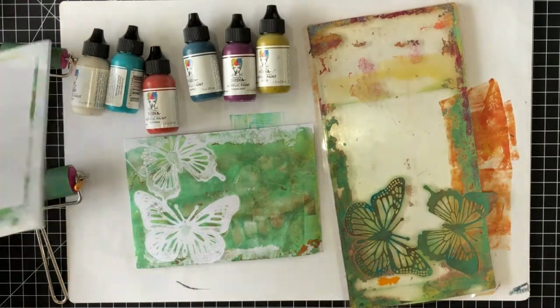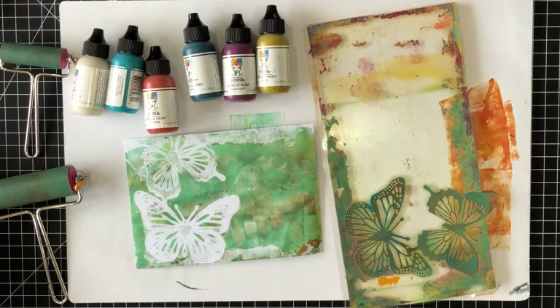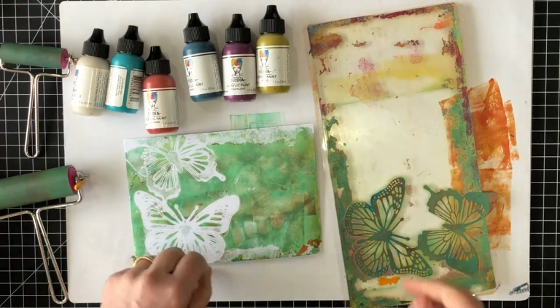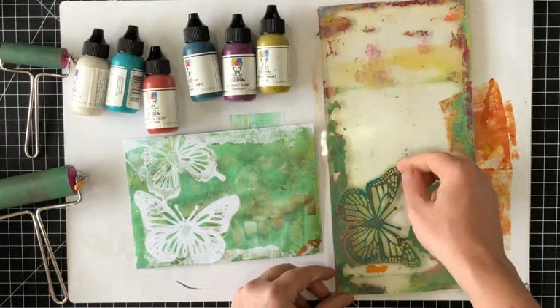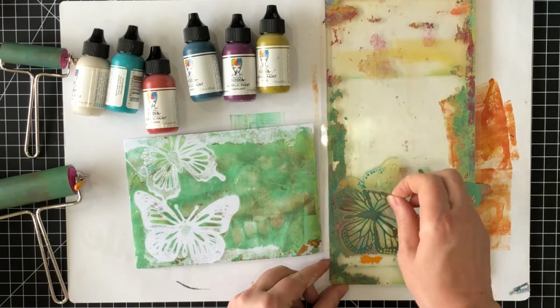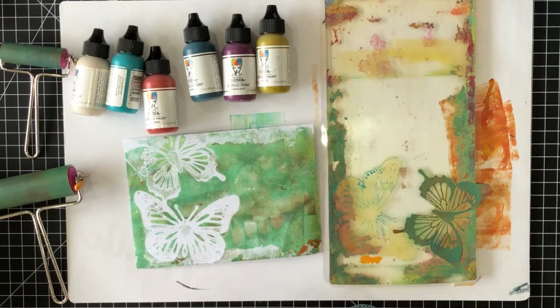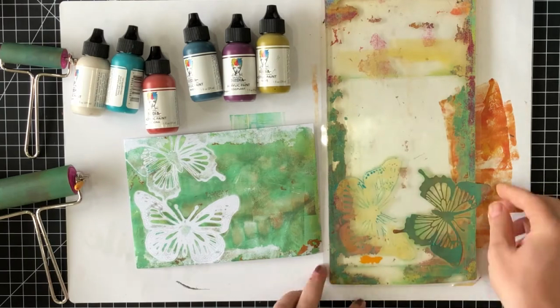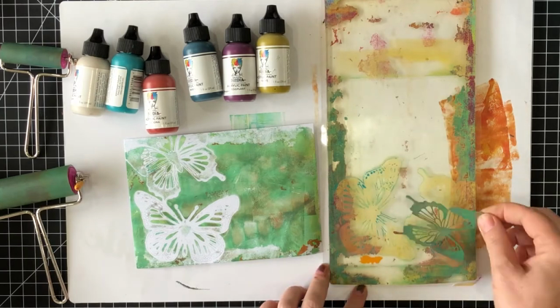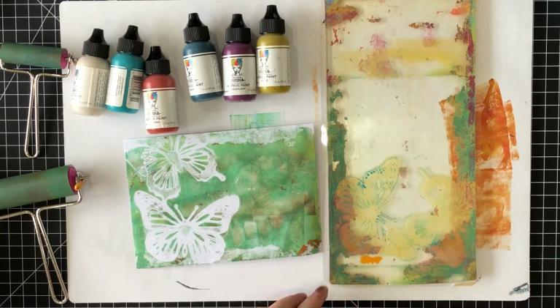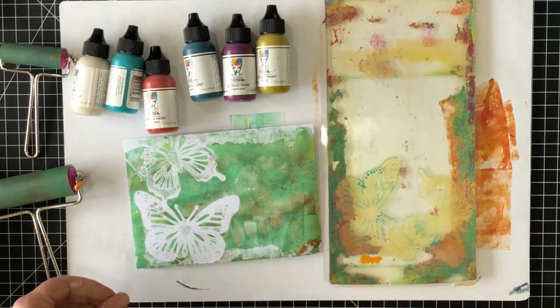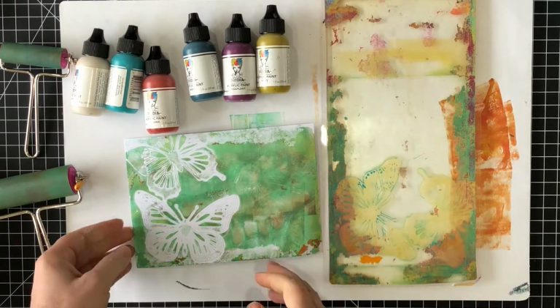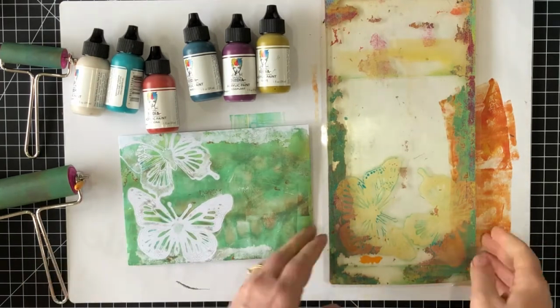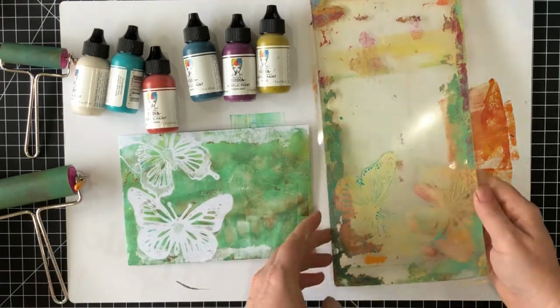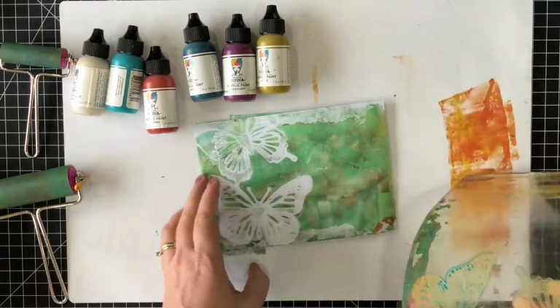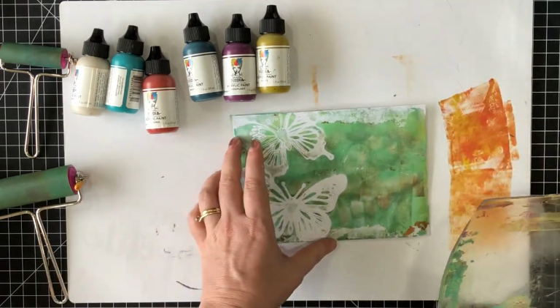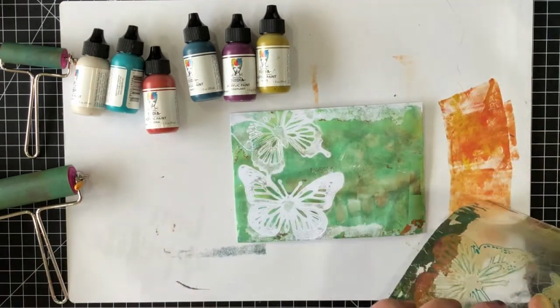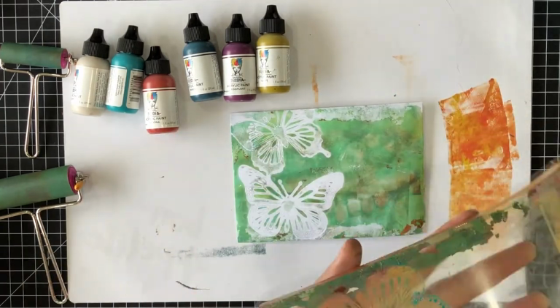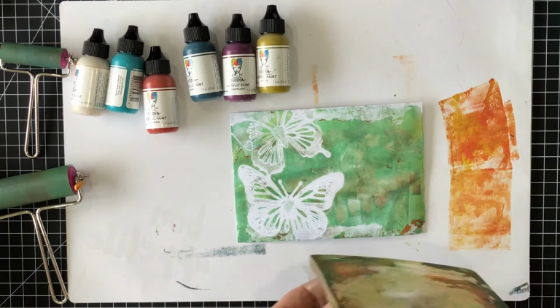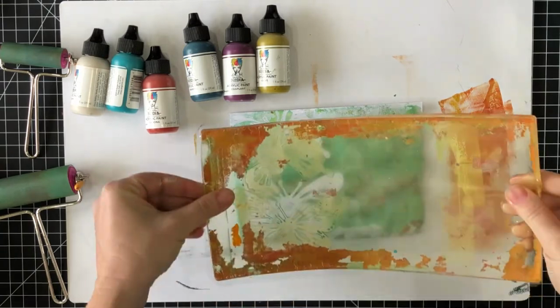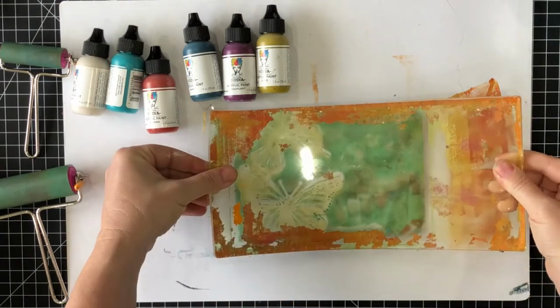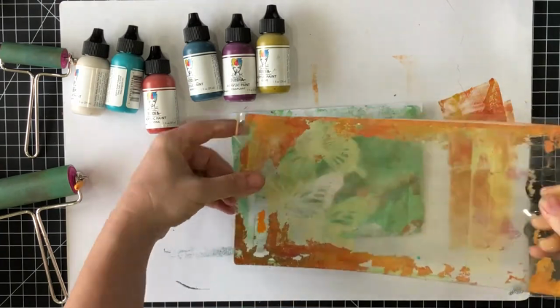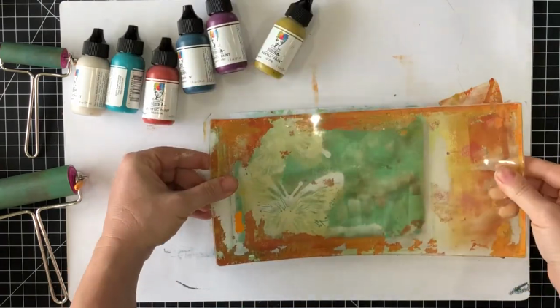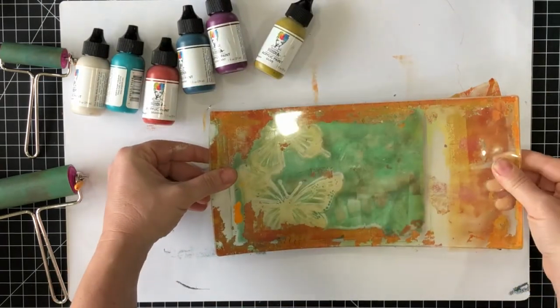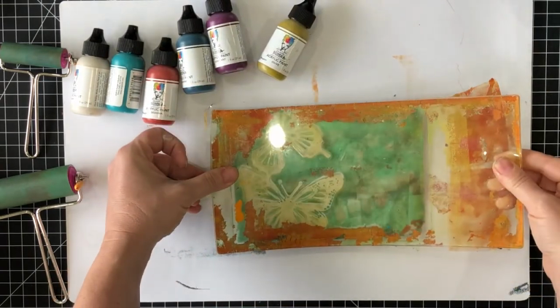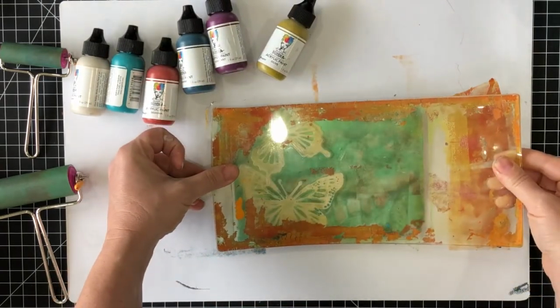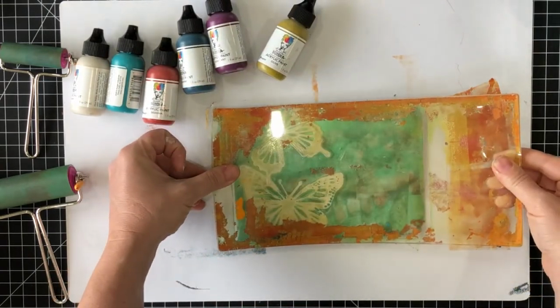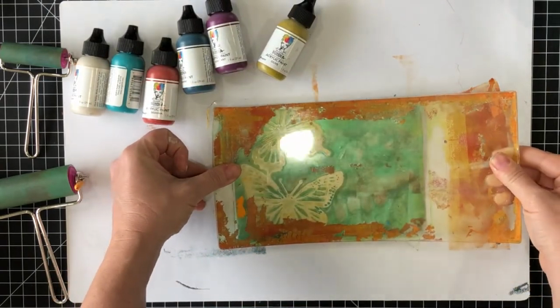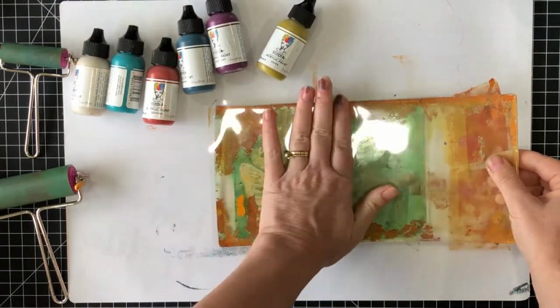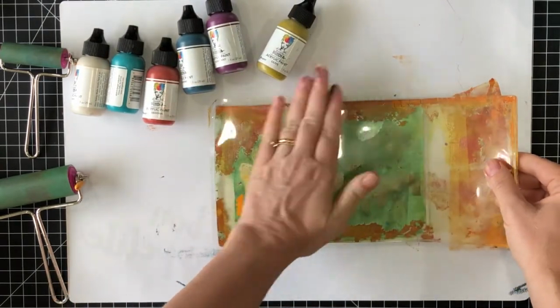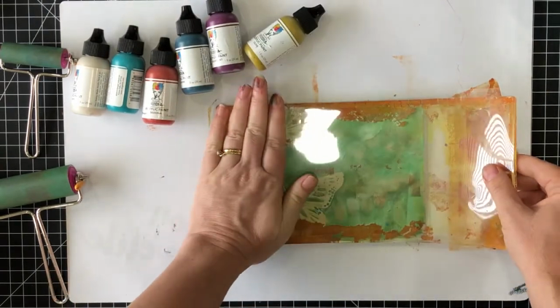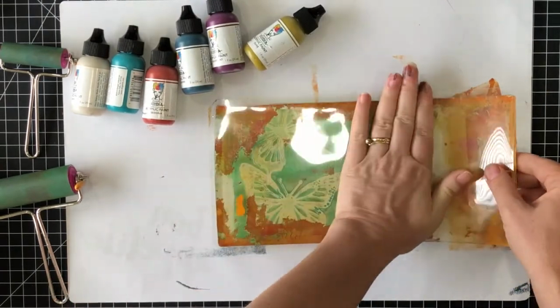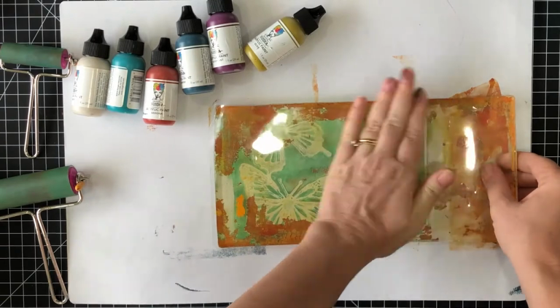You can see where the stencils have masked the paint, and if I take the stencils off the gel plate, it will reveal the first layer of paint where the butterflies were. Now I can use that to go back and make another print to fill in the butterflies.